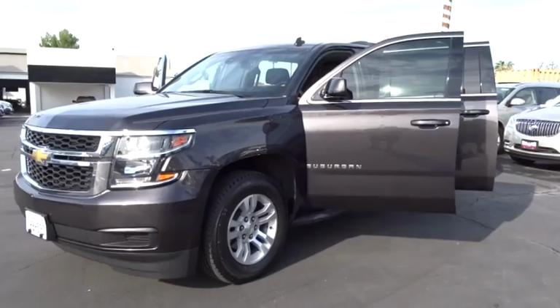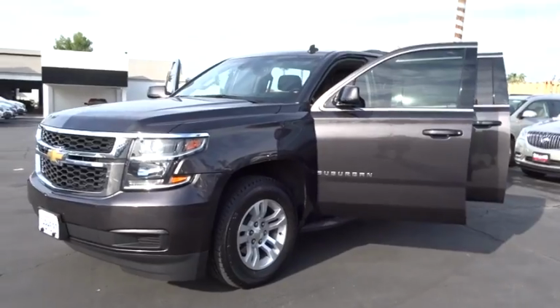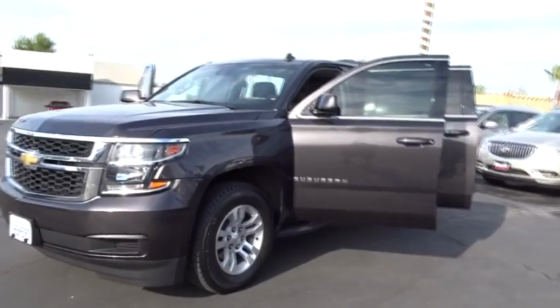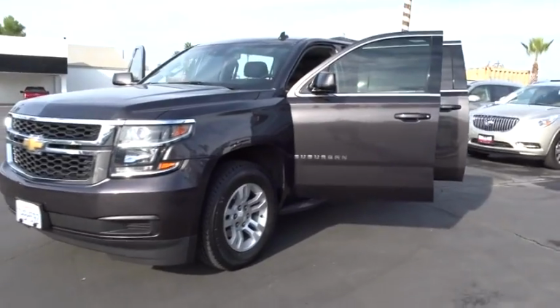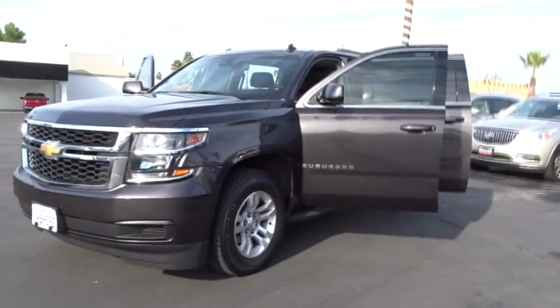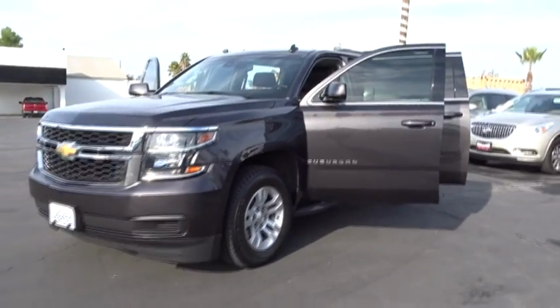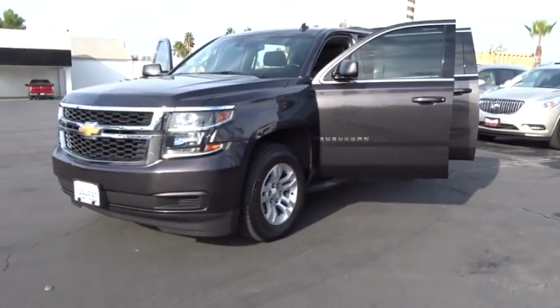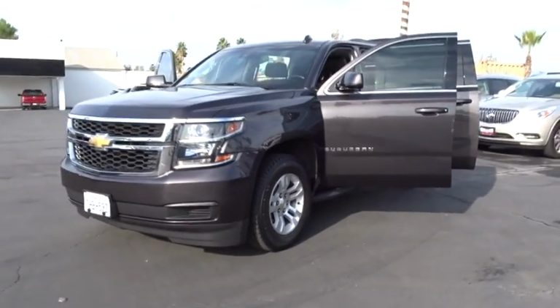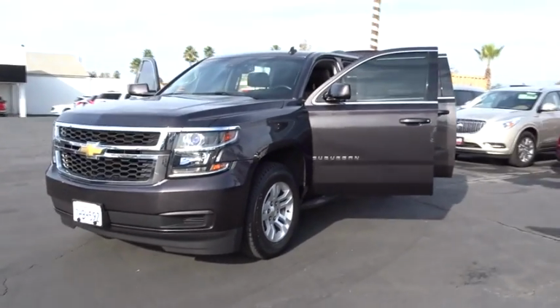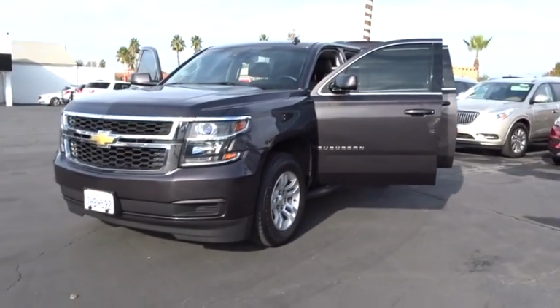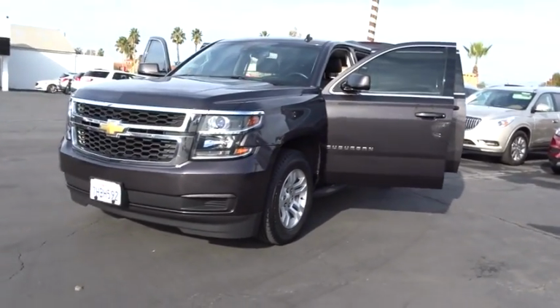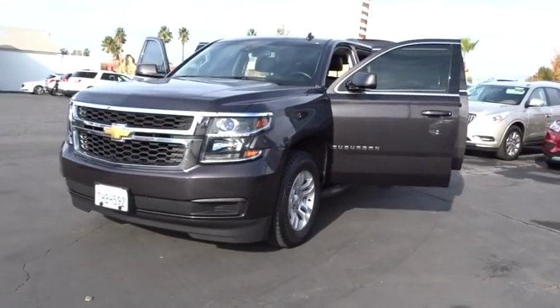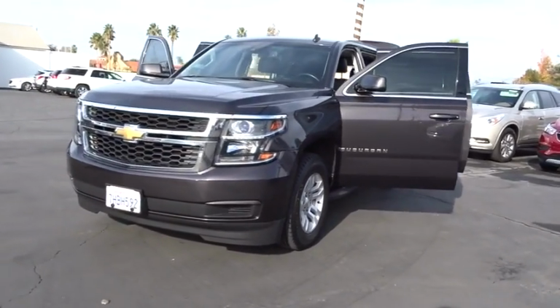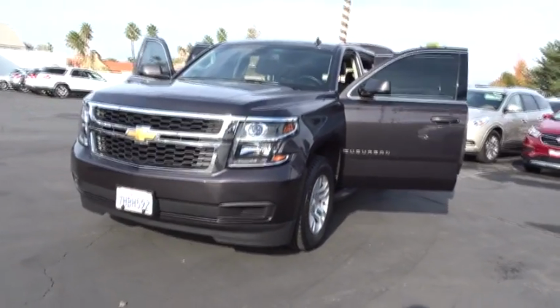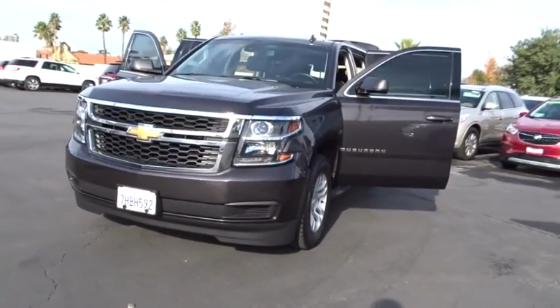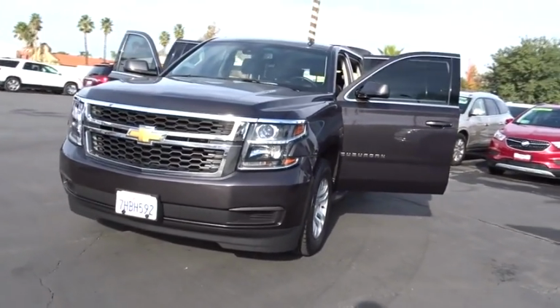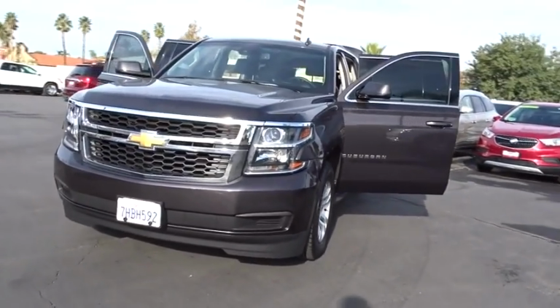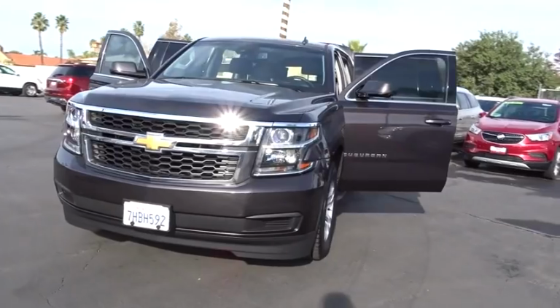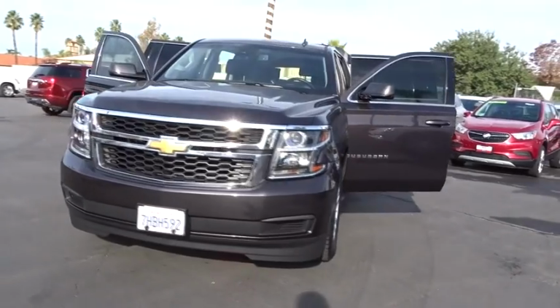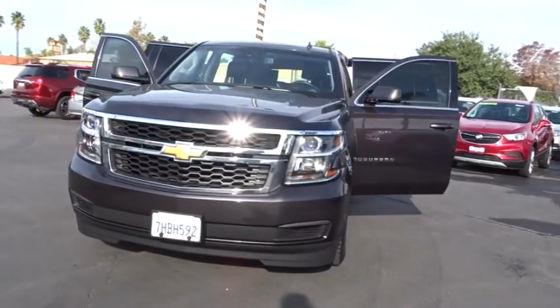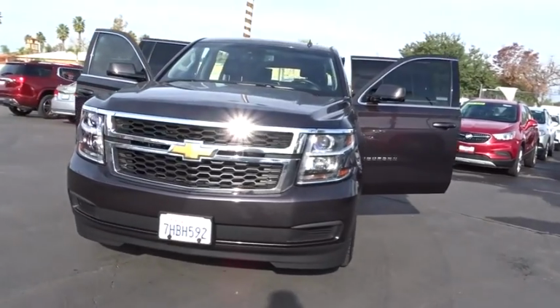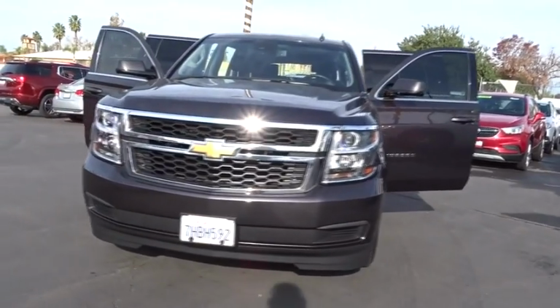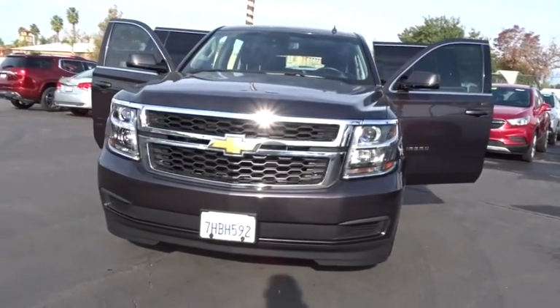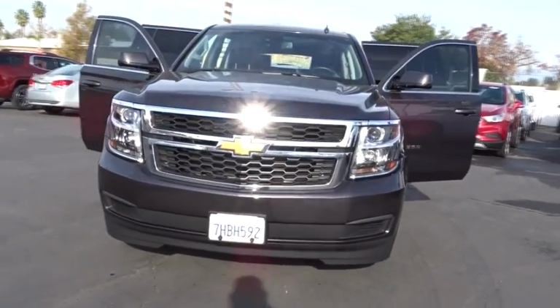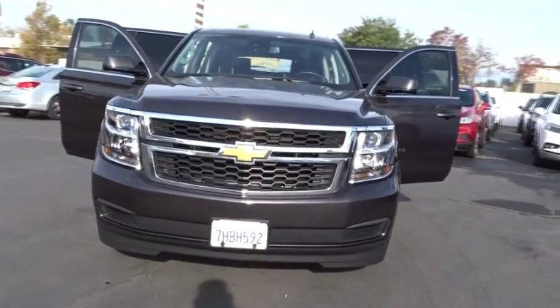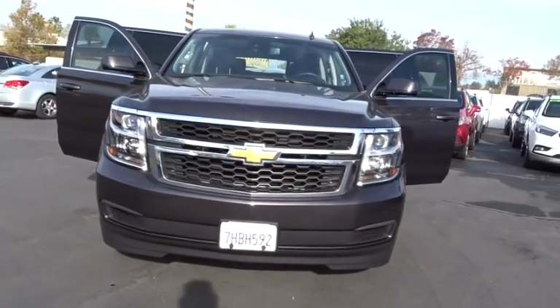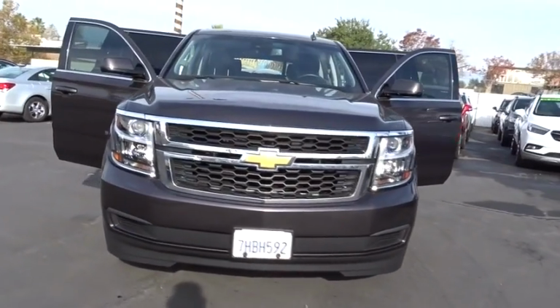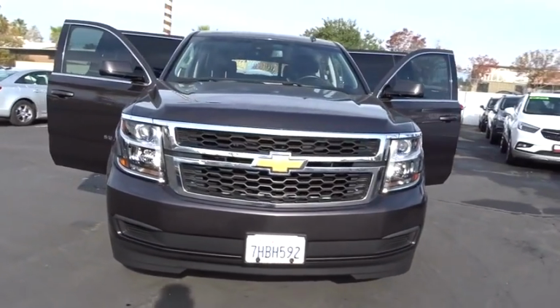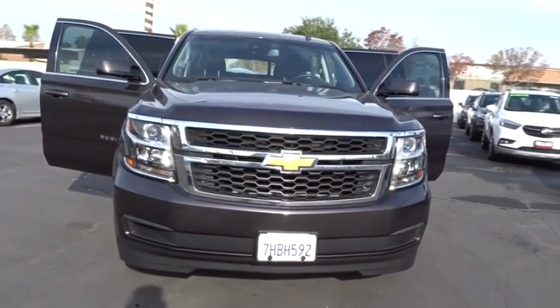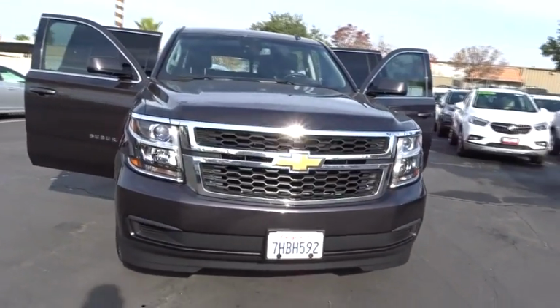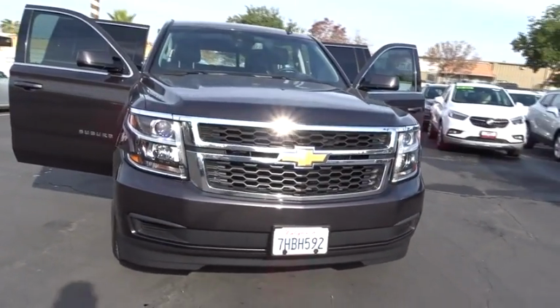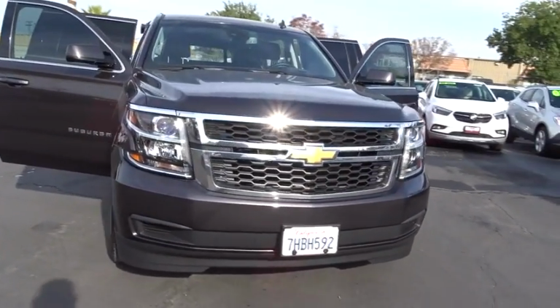The 2015 Chevrolet Suburban. The Suburban excels at towing heavy trailers, hauling loads of people and gear, and enduring hard use and rugged terrain.